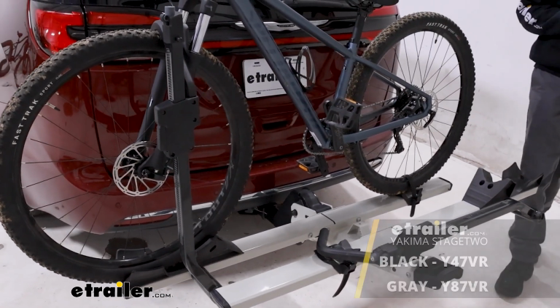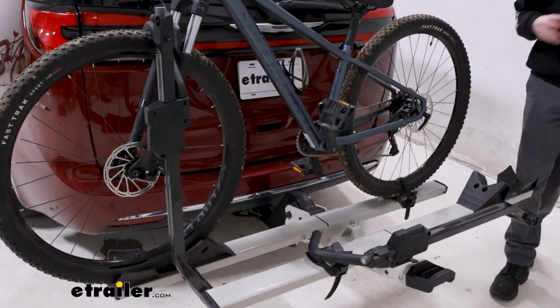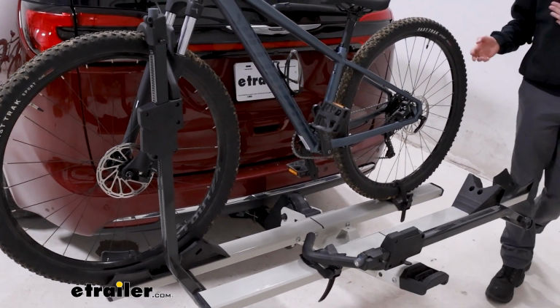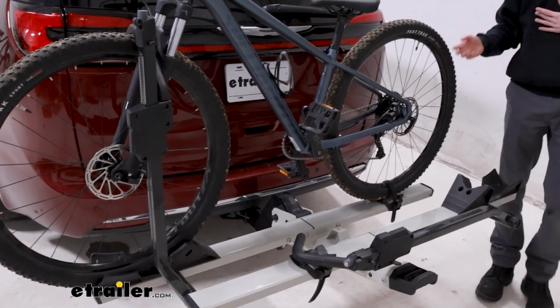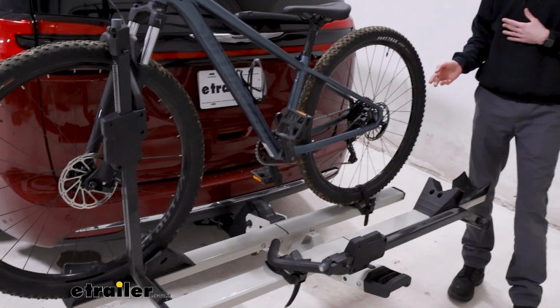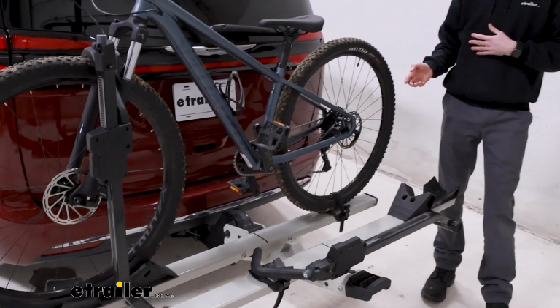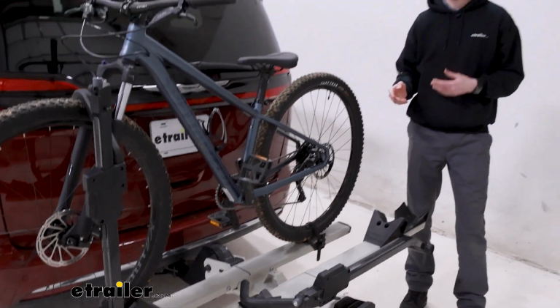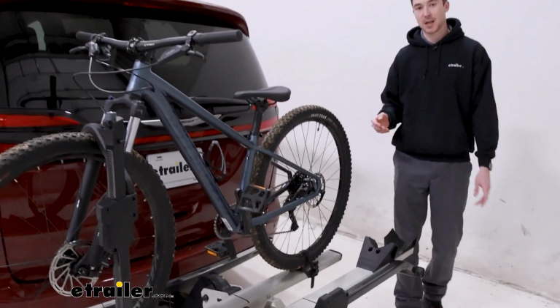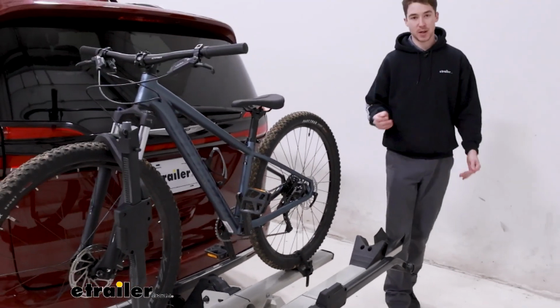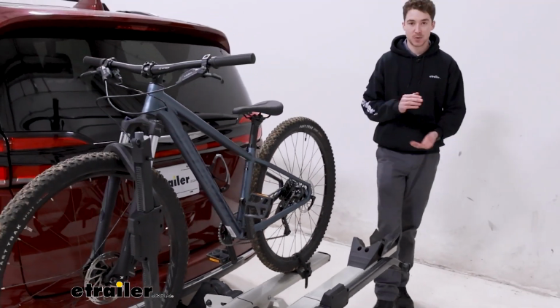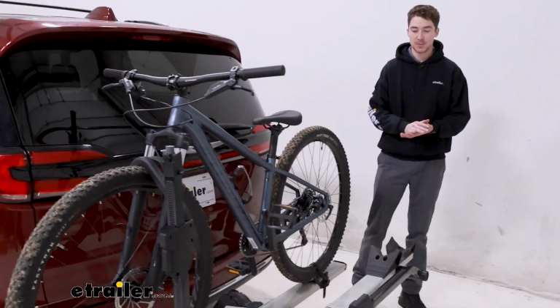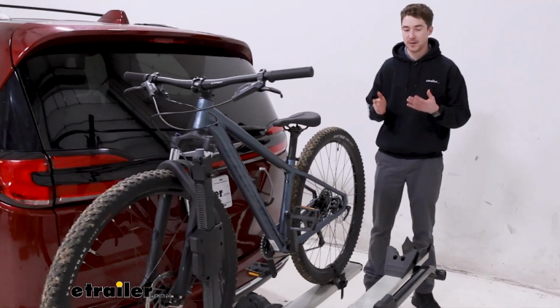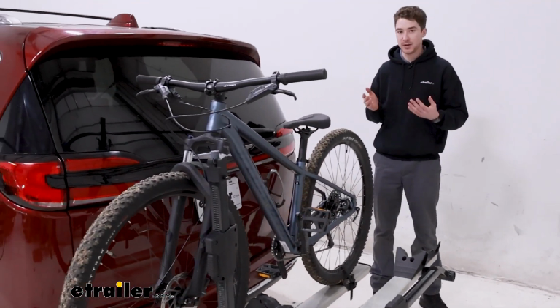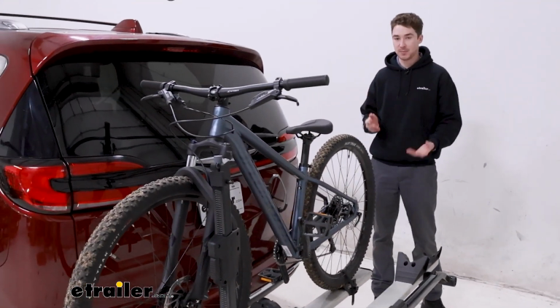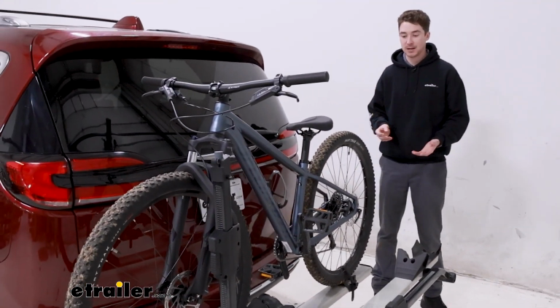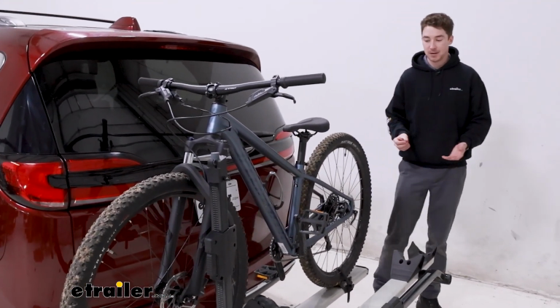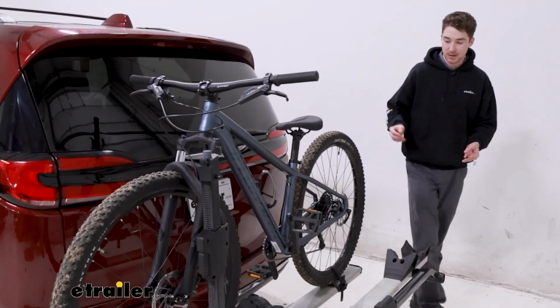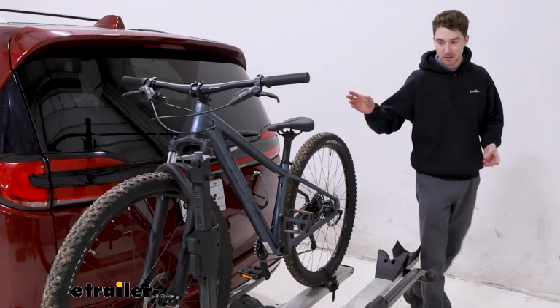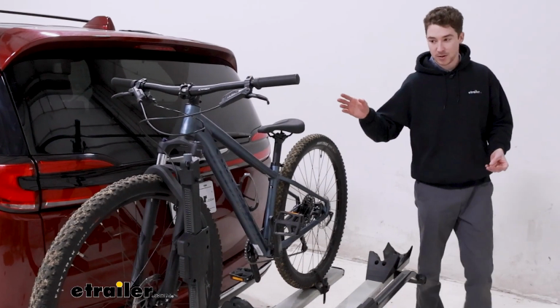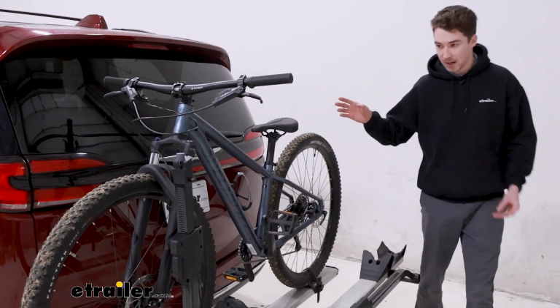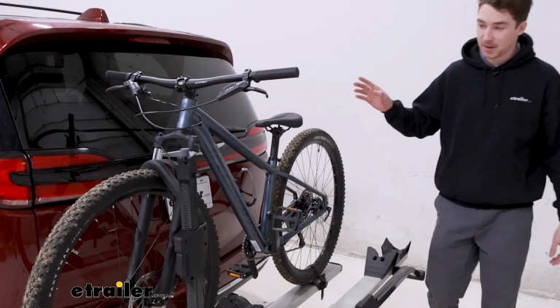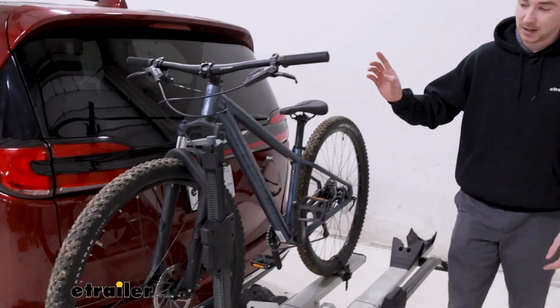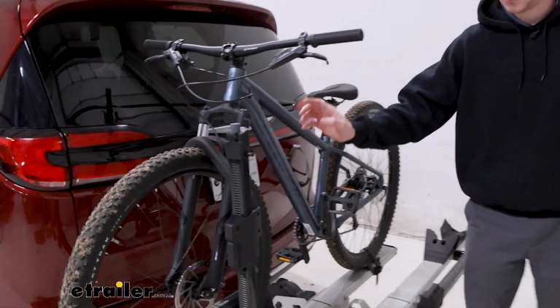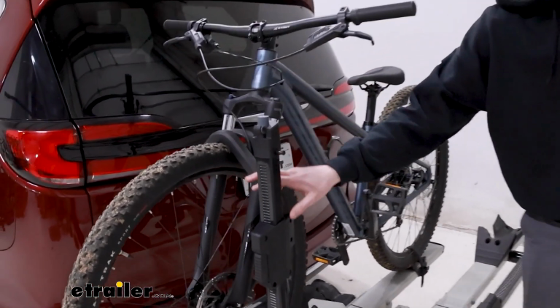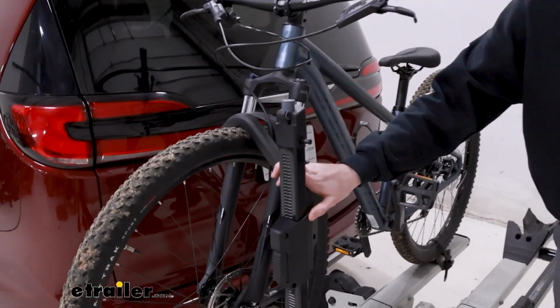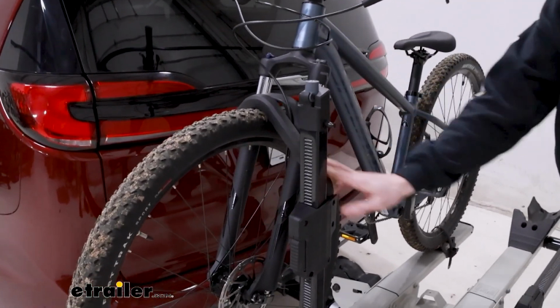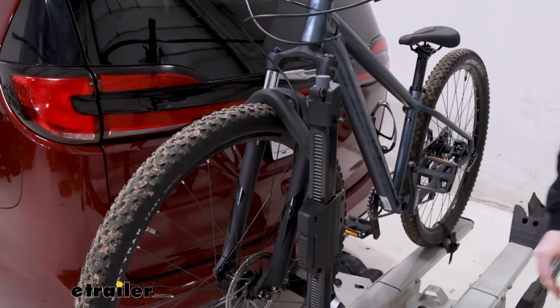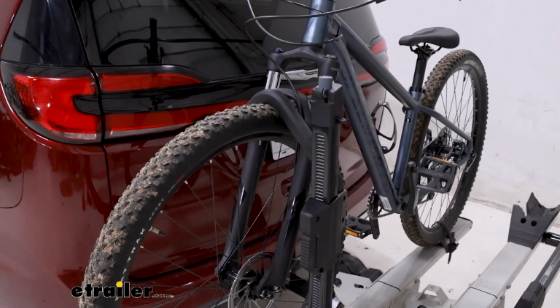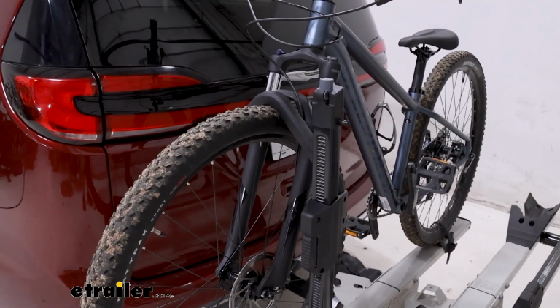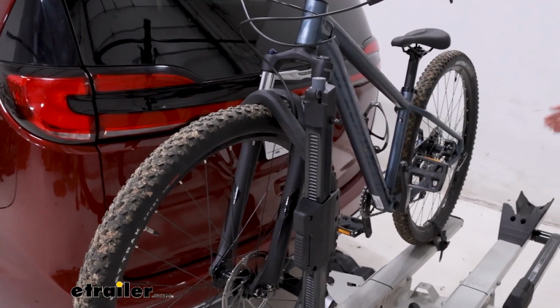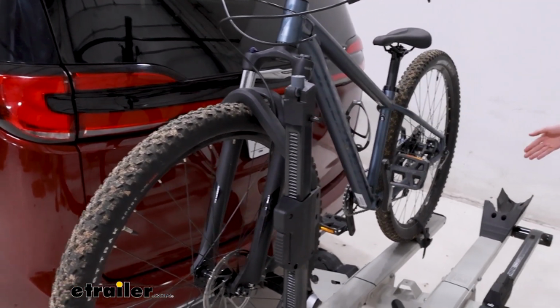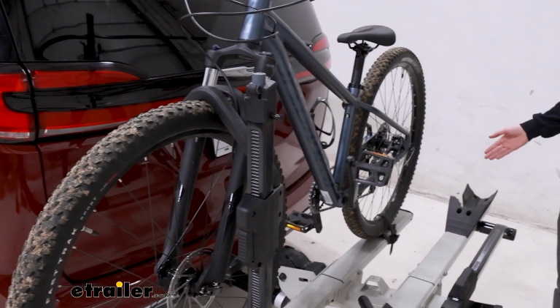The Stage 2 is a two-bike platform style bike rack capable of supporting up to 70 pounds per bike. It's going to hold onto our bike primarily by this wheel hook here in the front as well as one strap down at the bottom.